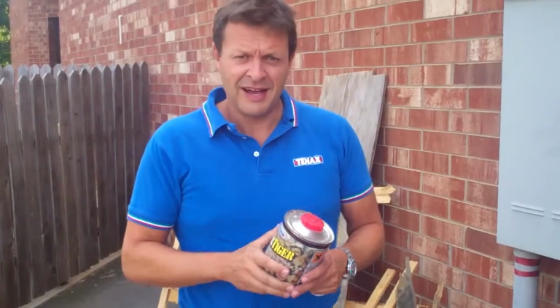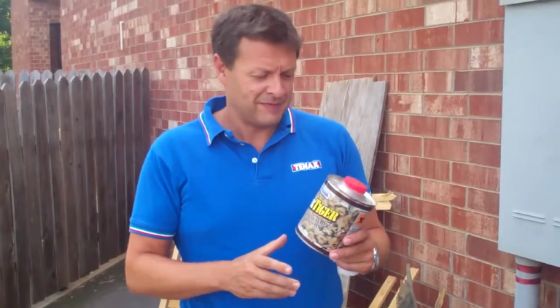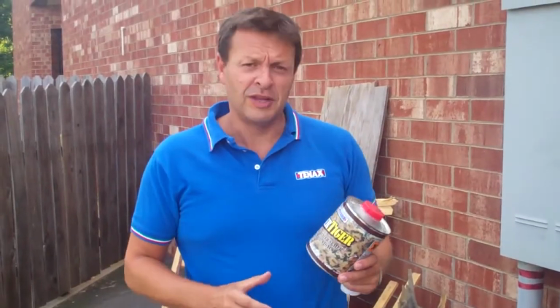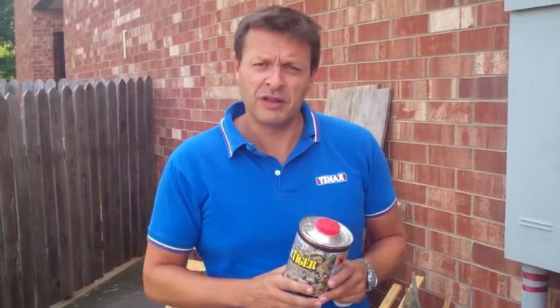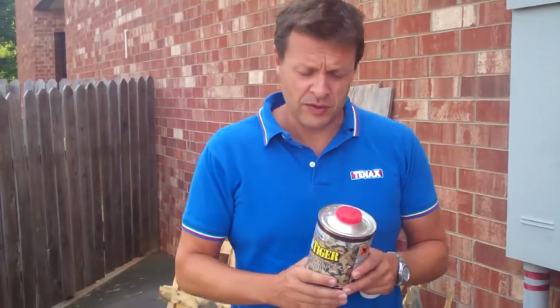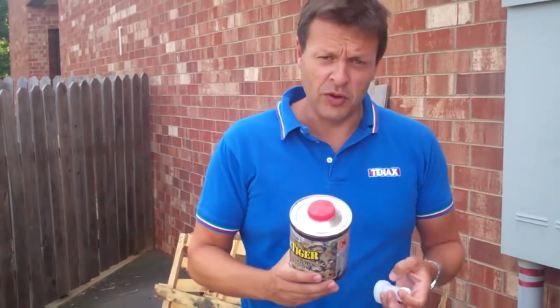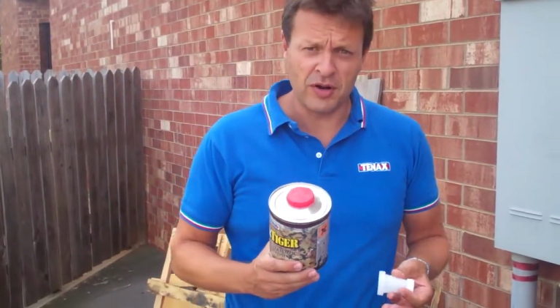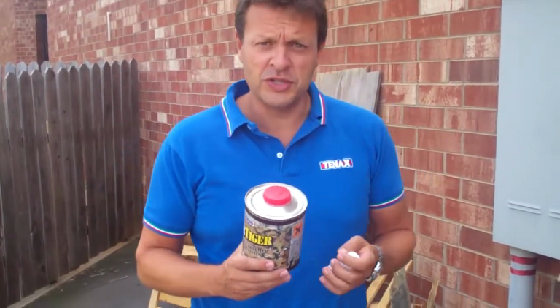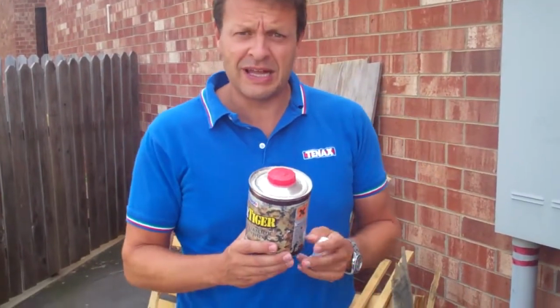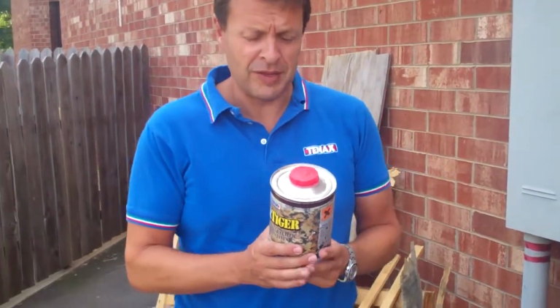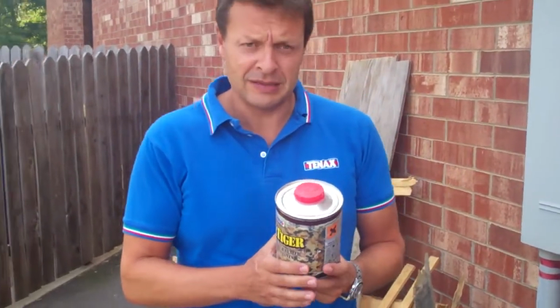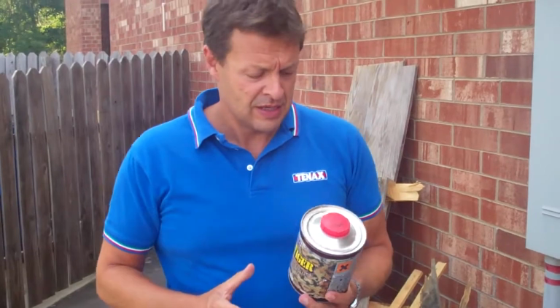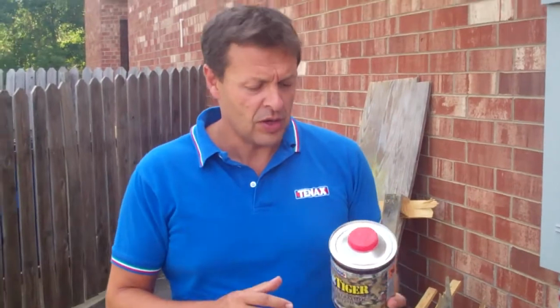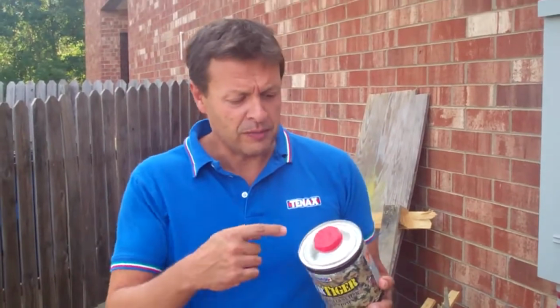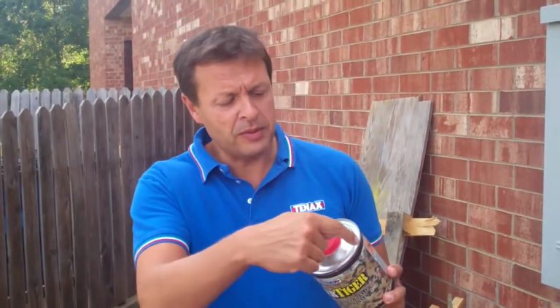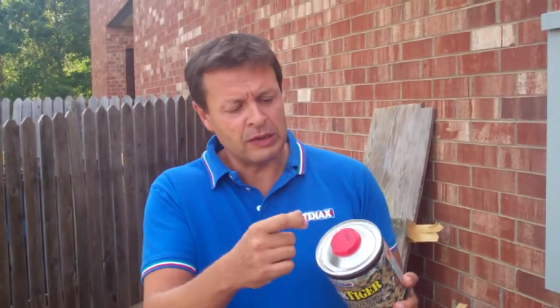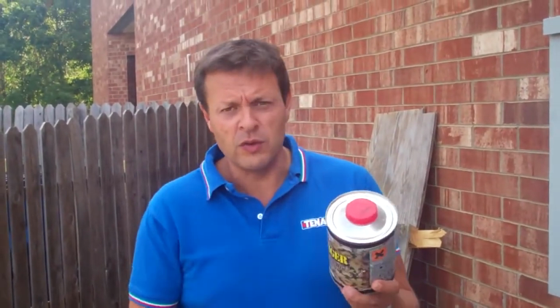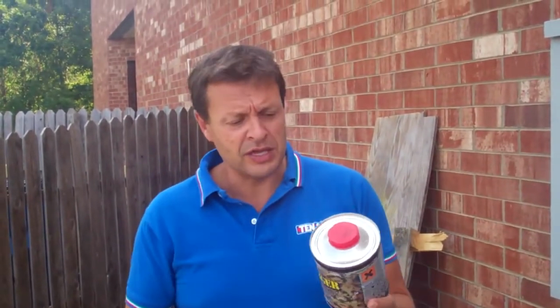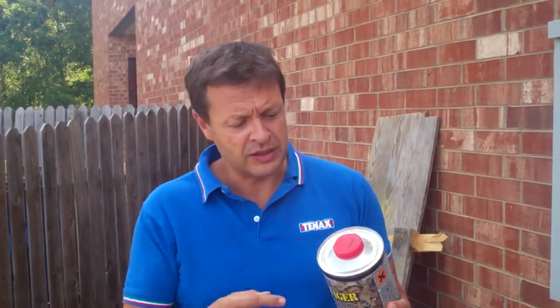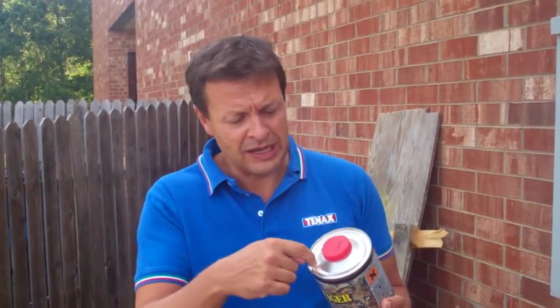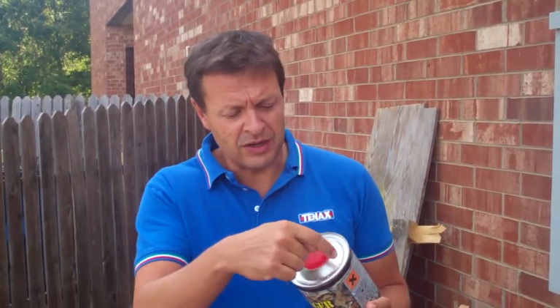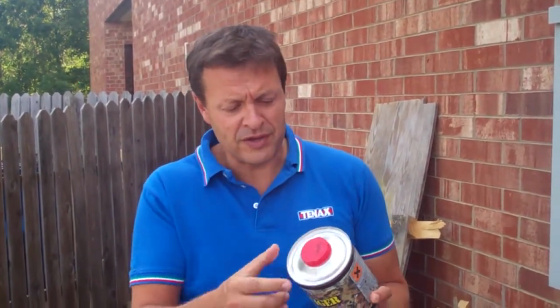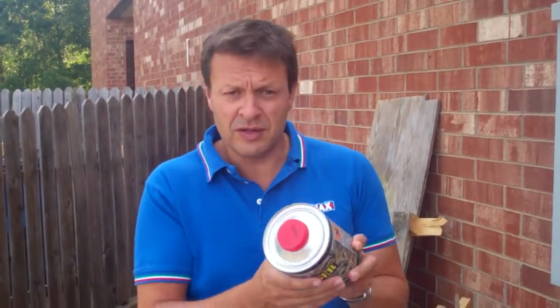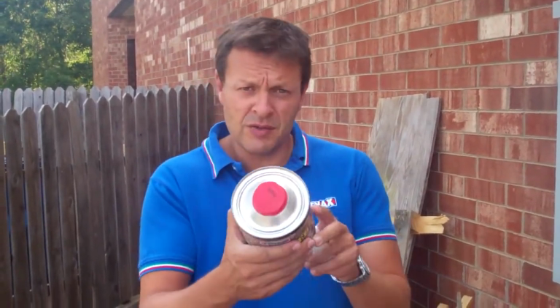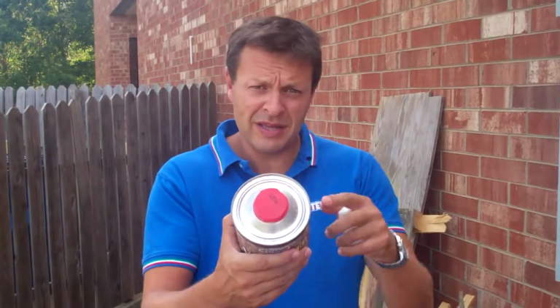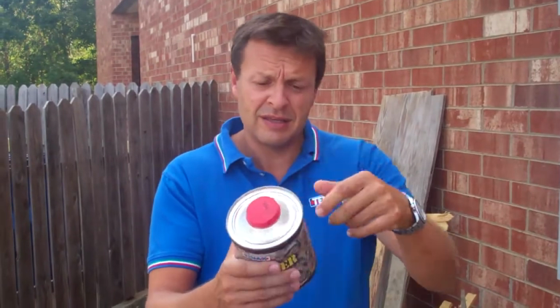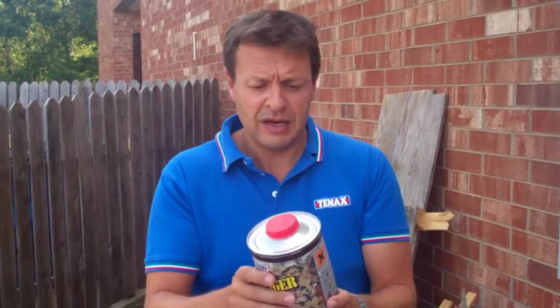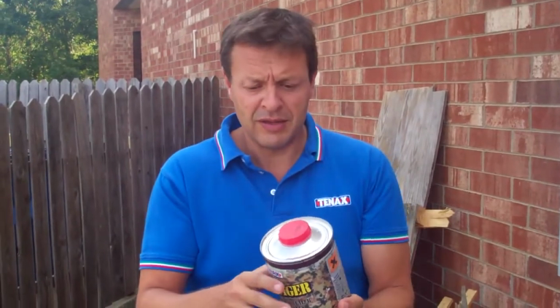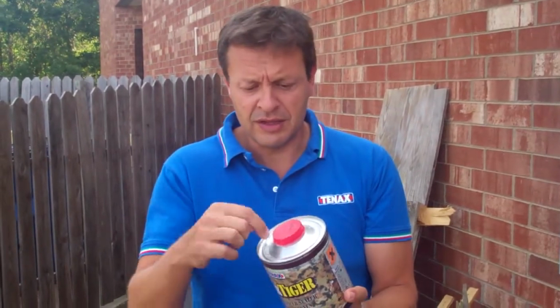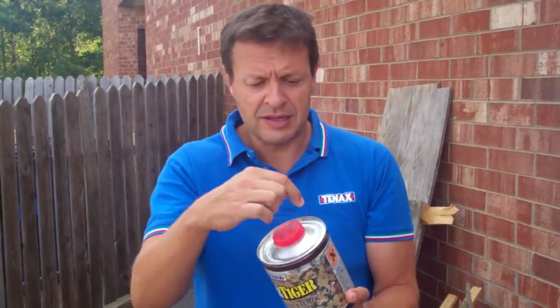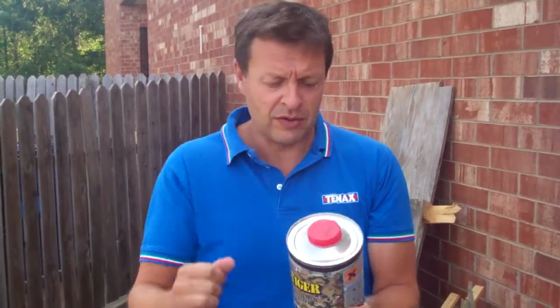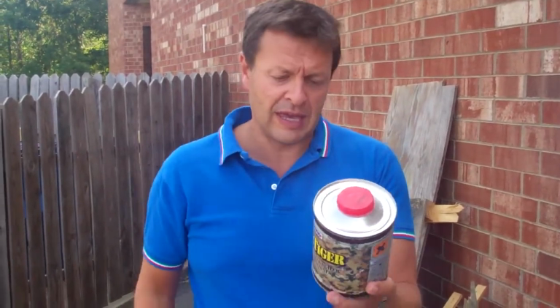Hi, today I want to introduce you to a new product that we just got in from Italy. You know the problem that you get when you use the ager — it leaves a lot of residue and you get this white material that is left on the can?